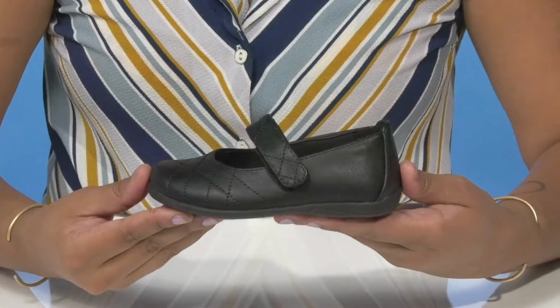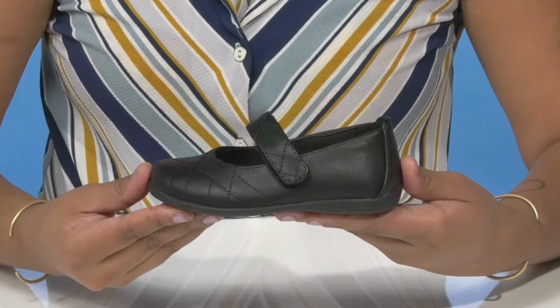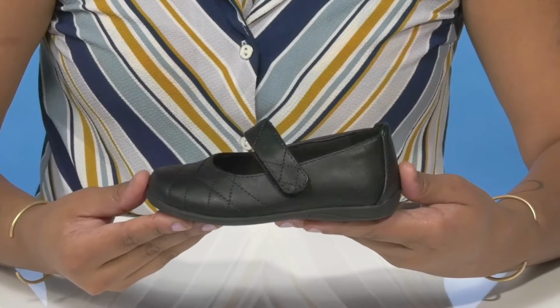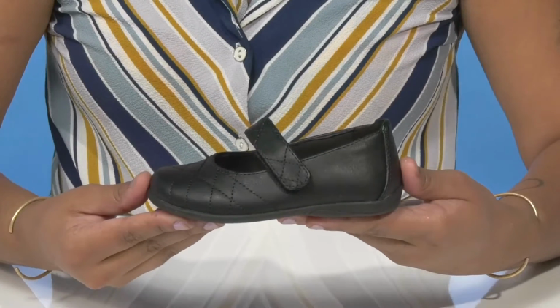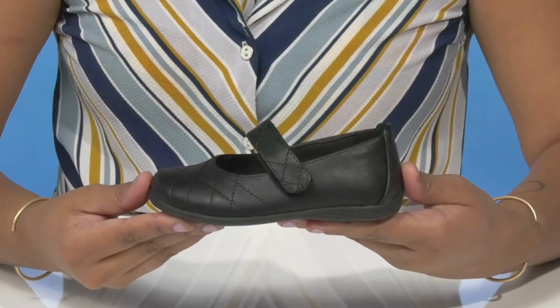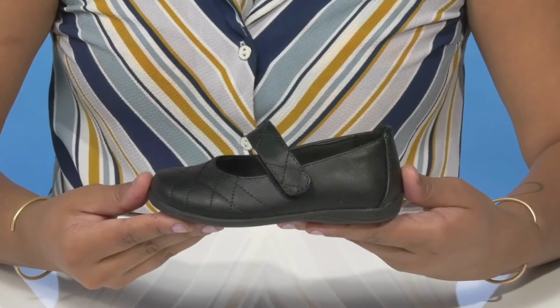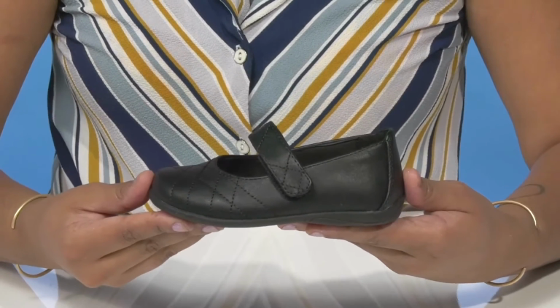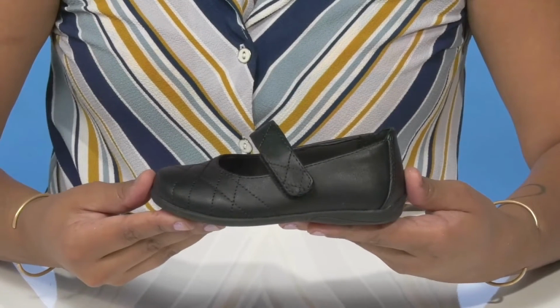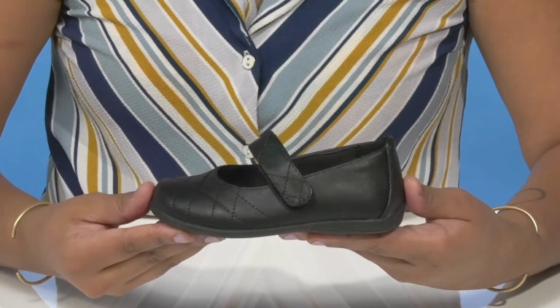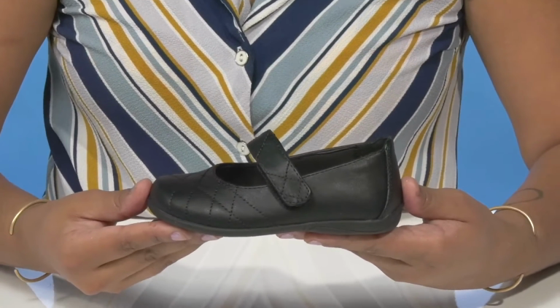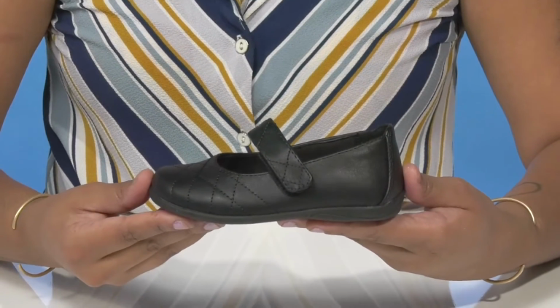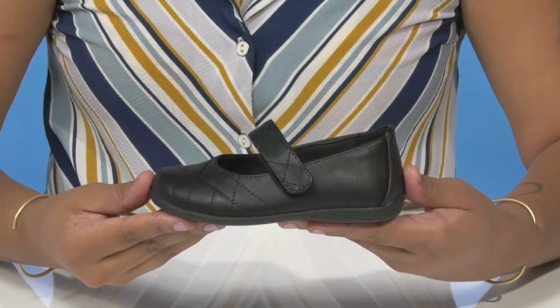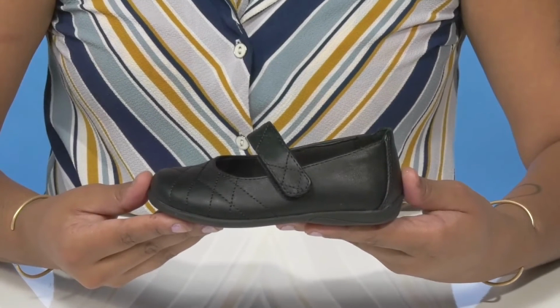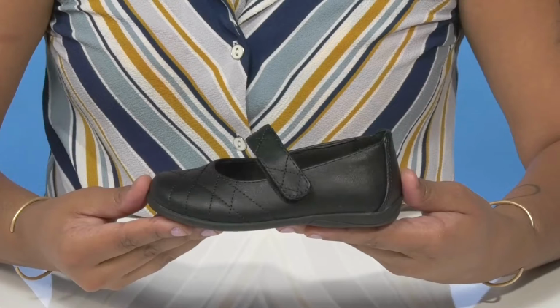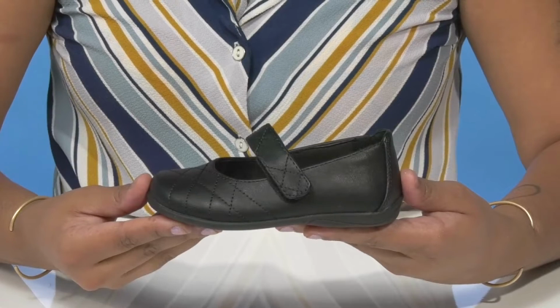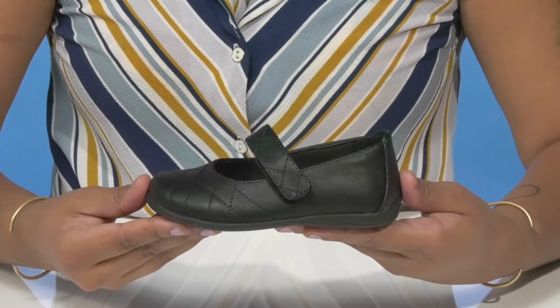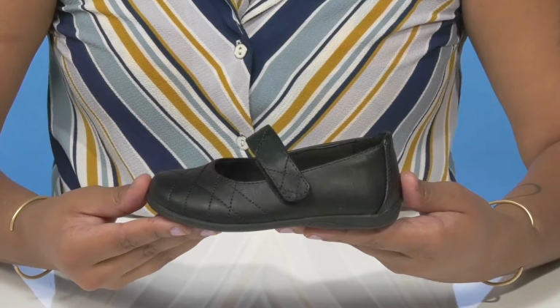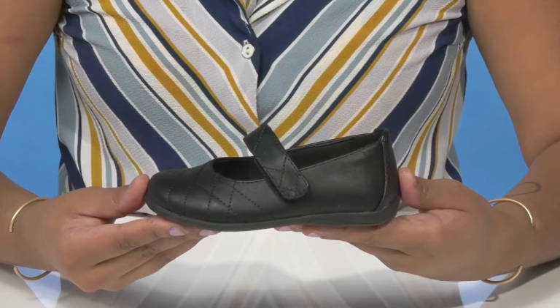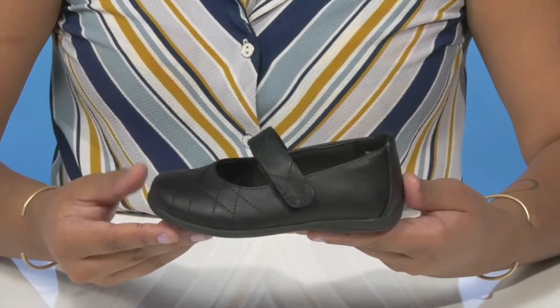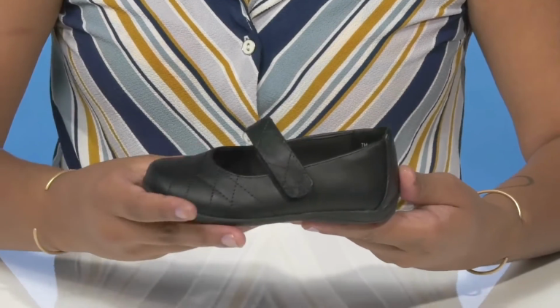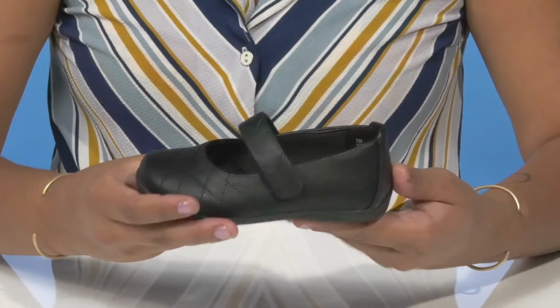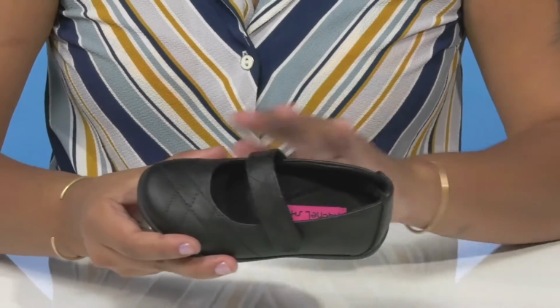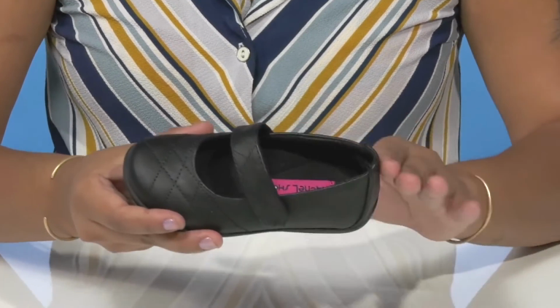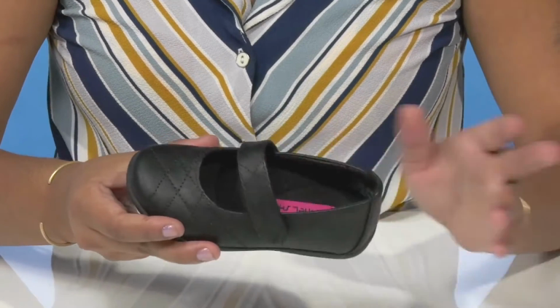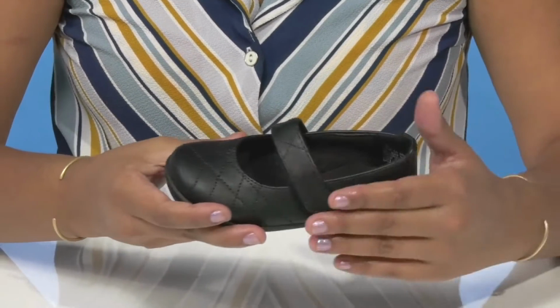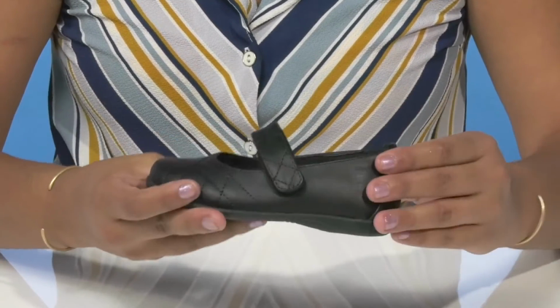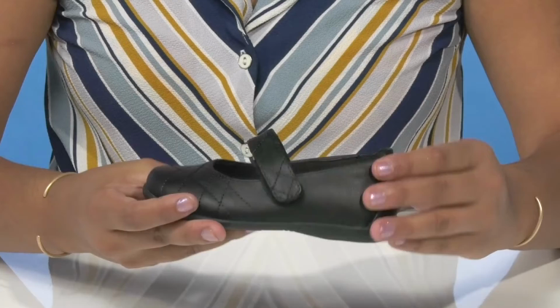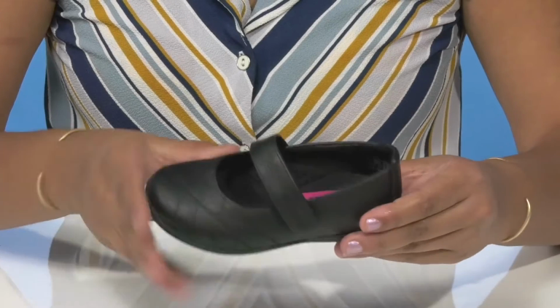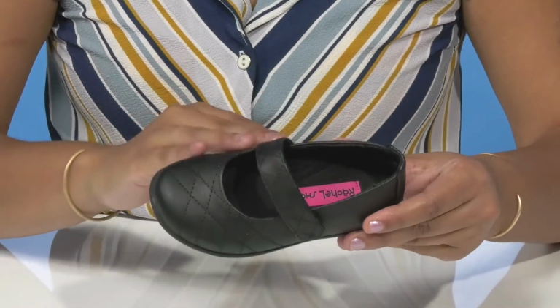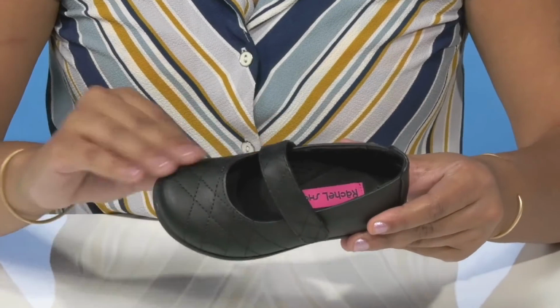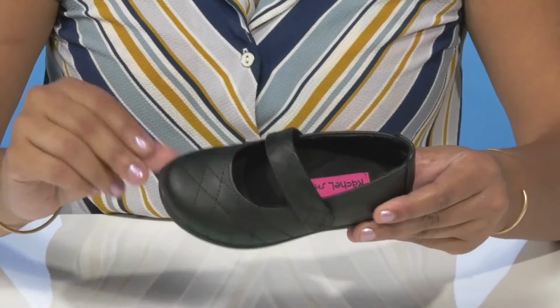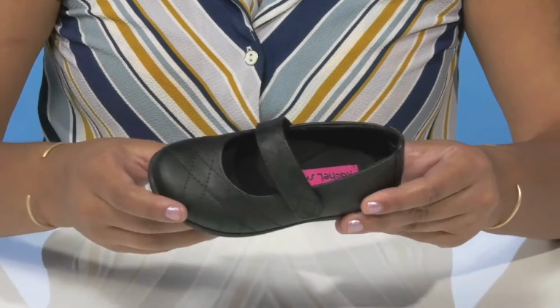Give your little one the perfect shoe for dressing up or just going casual when they rock the Little Arlene Shoes by Rachel Shoes. They'll absolutely adore this upper that has a faux leather appearance, giving them a very chic style.